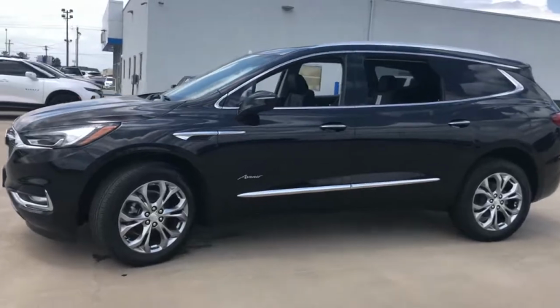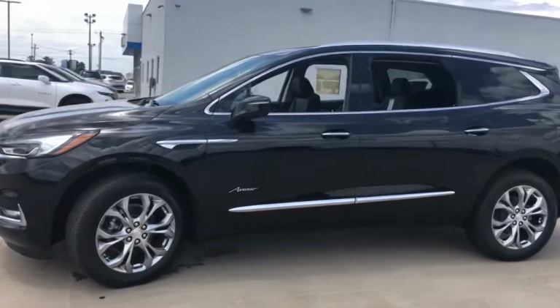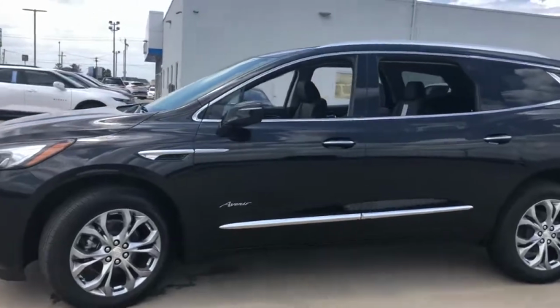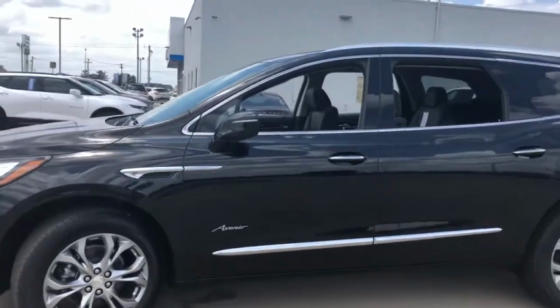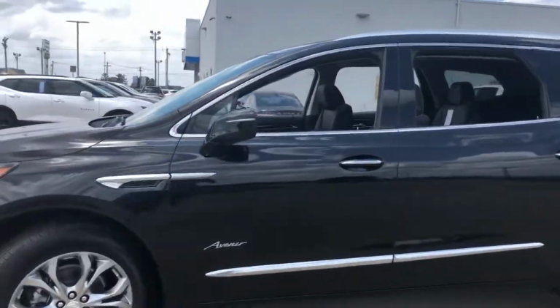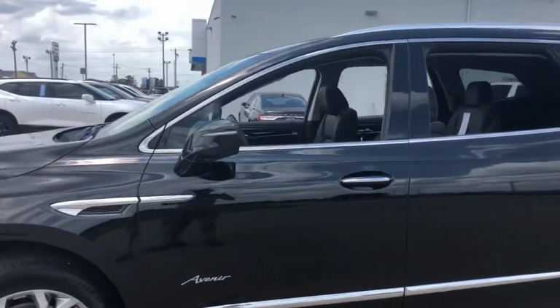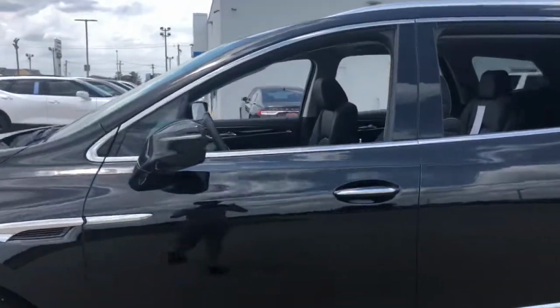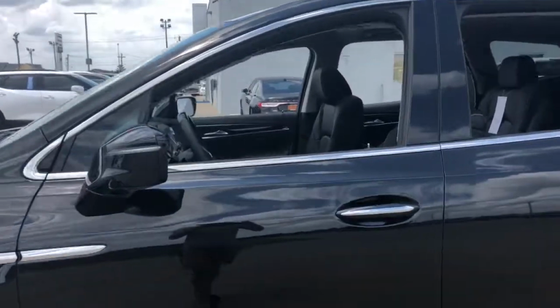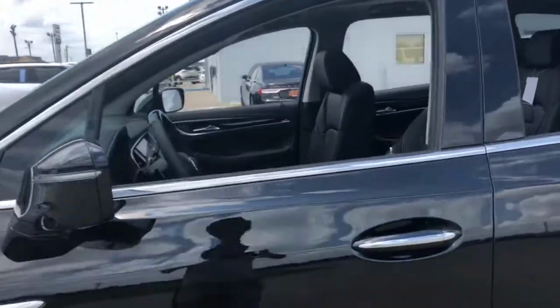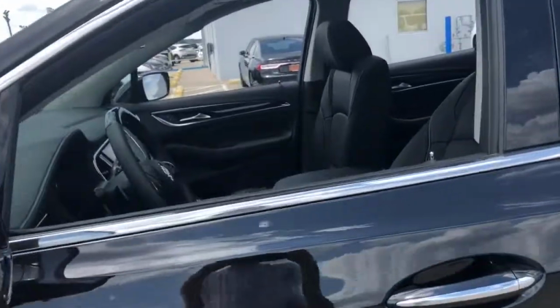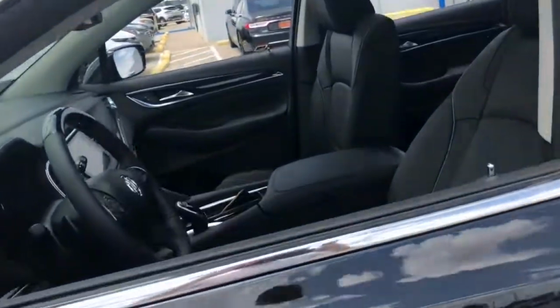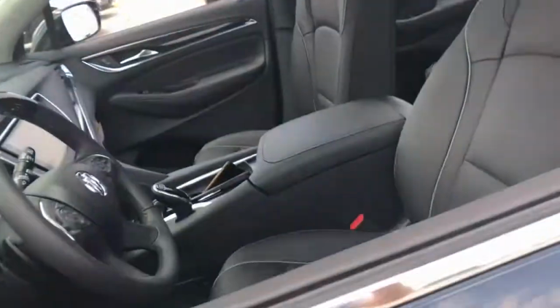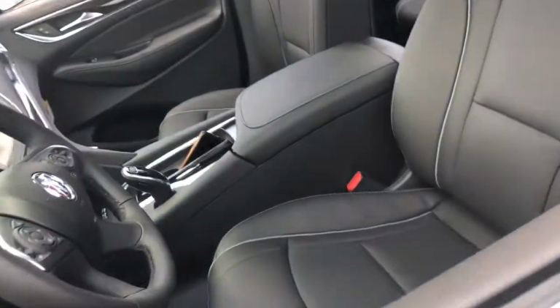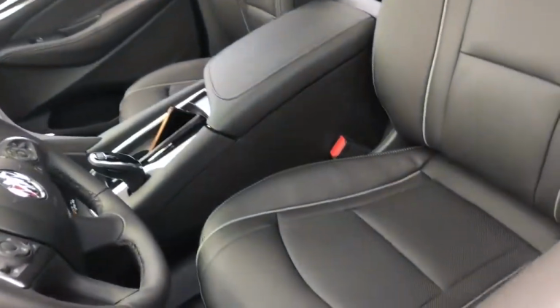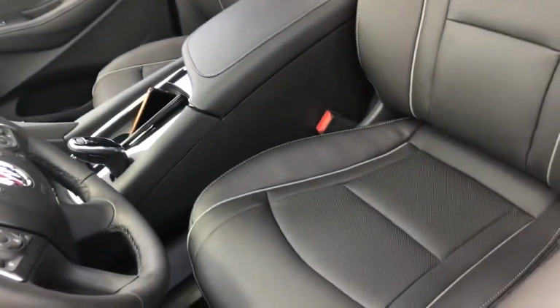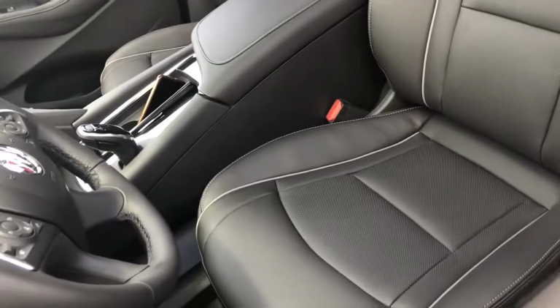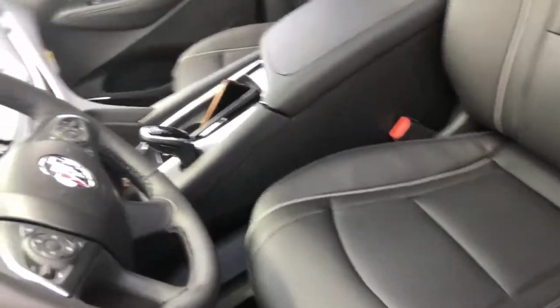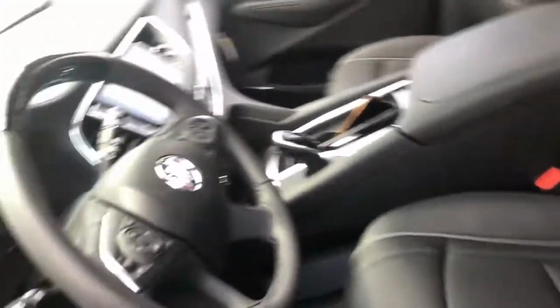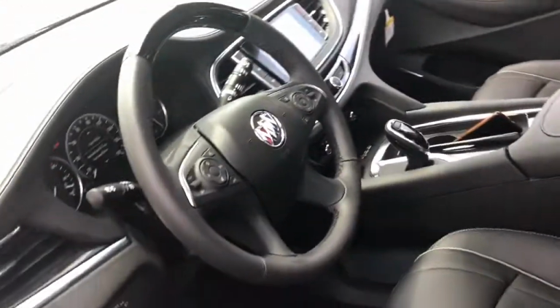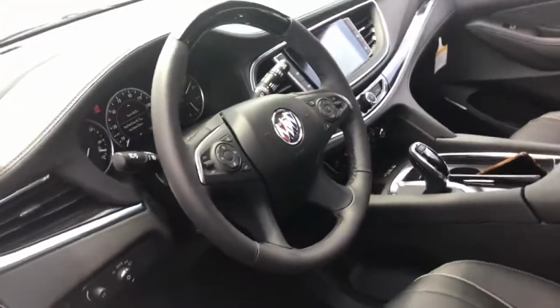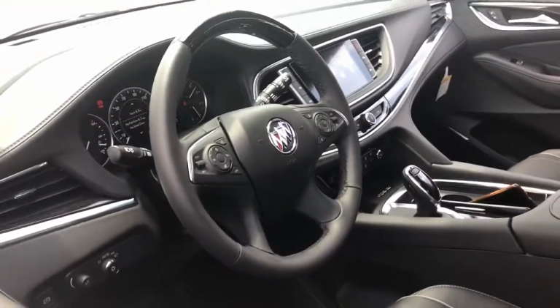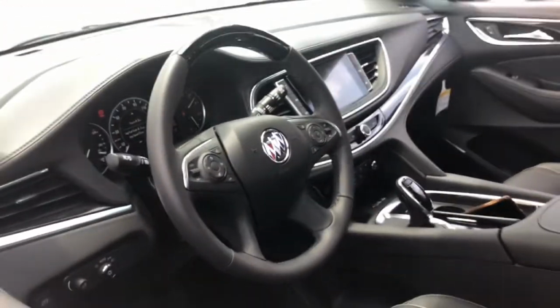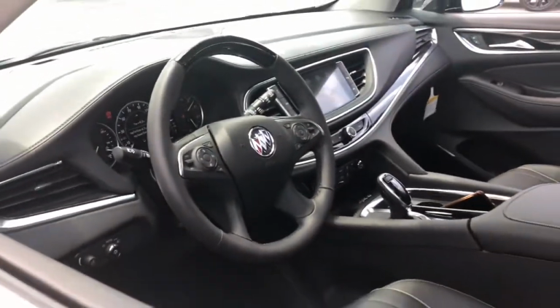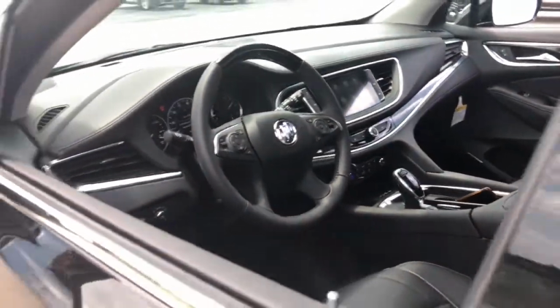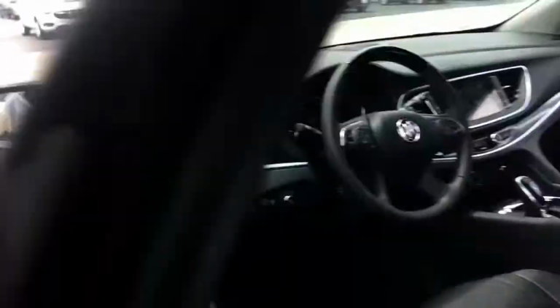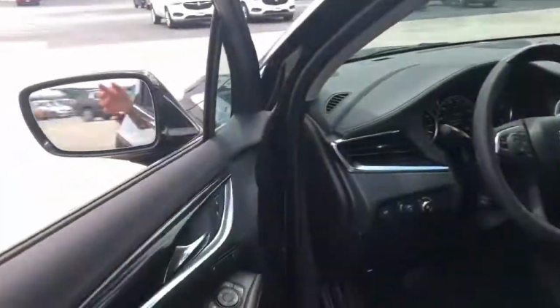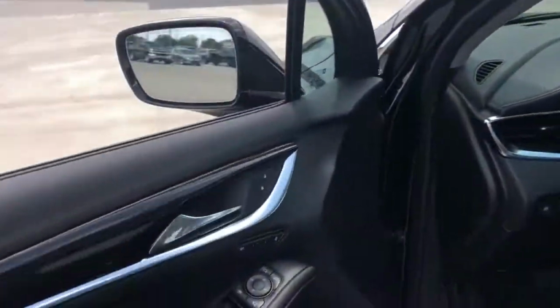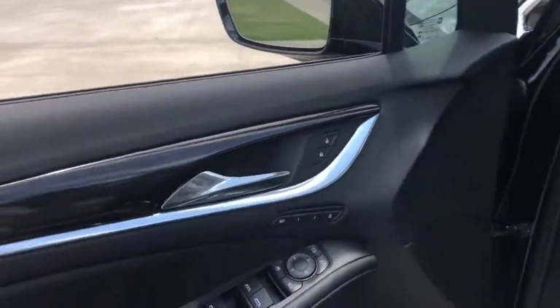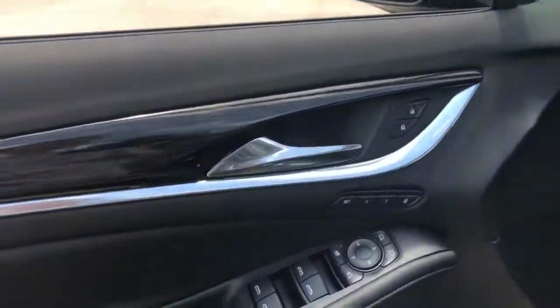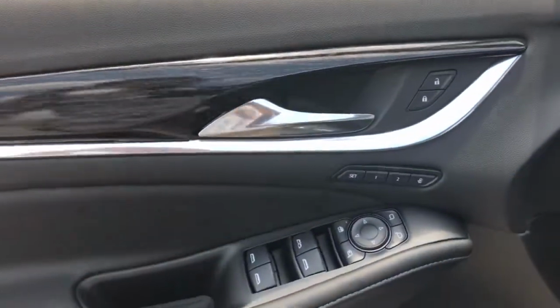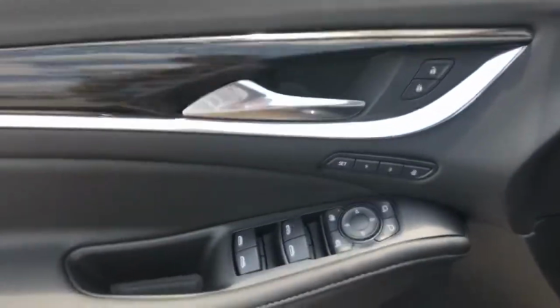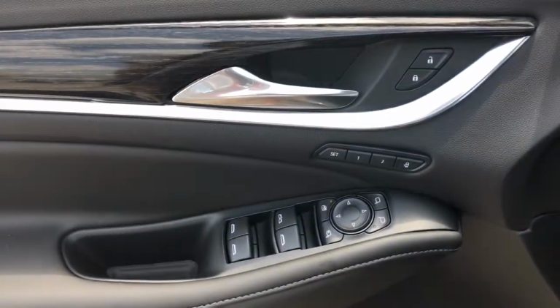The following are some of this vehicle's highlighted options: navigation system, adaptive cruise control, power liftgate, electronic stability control.